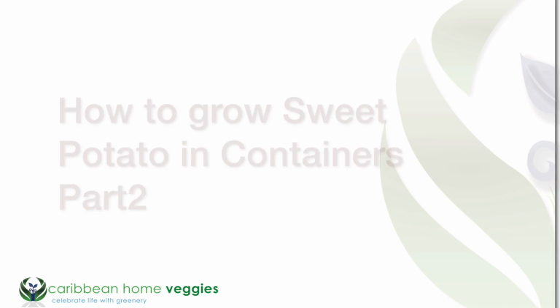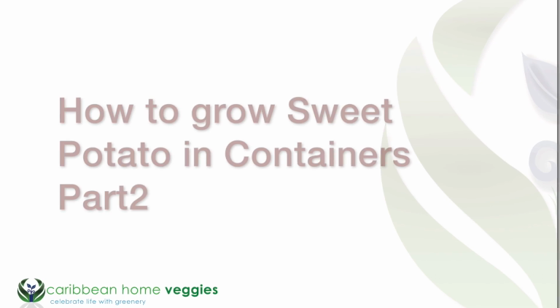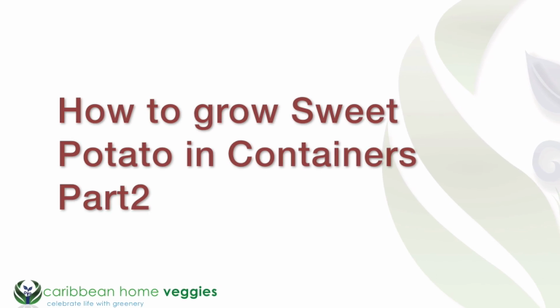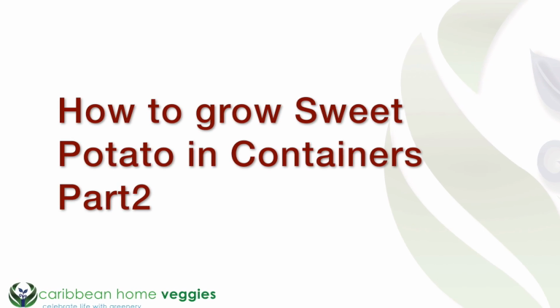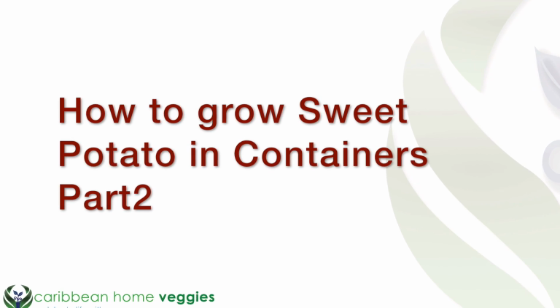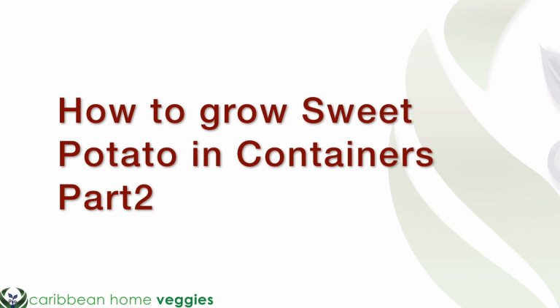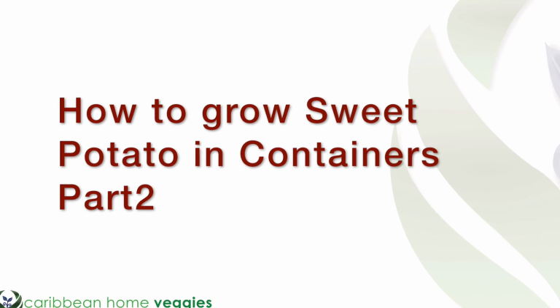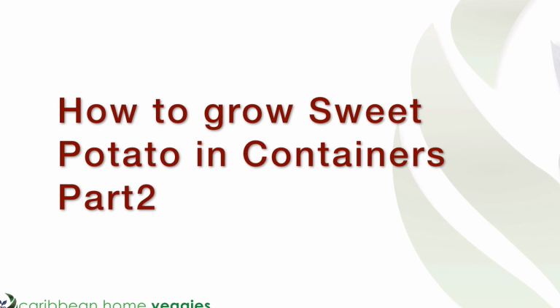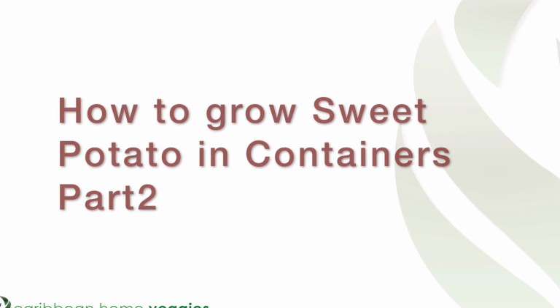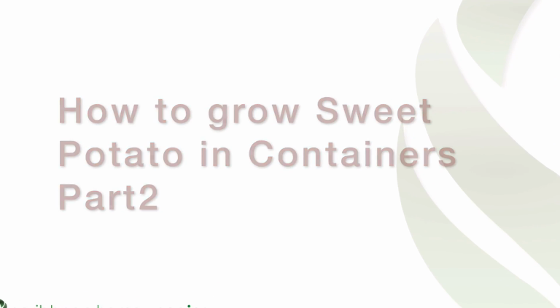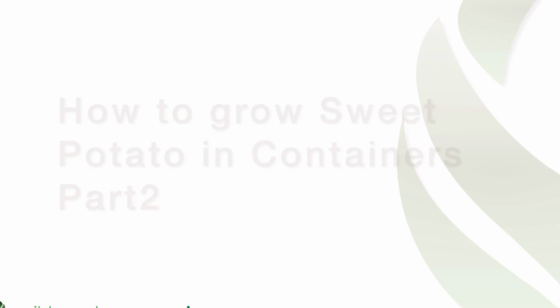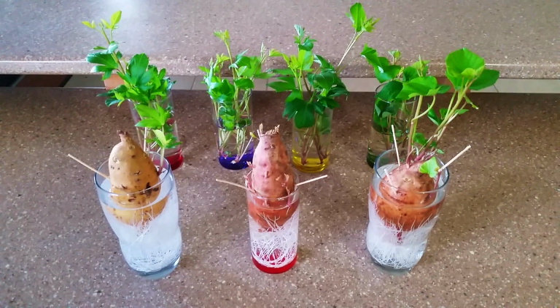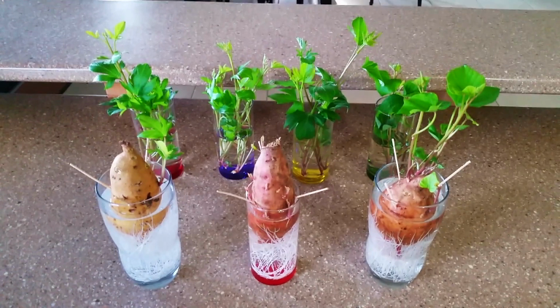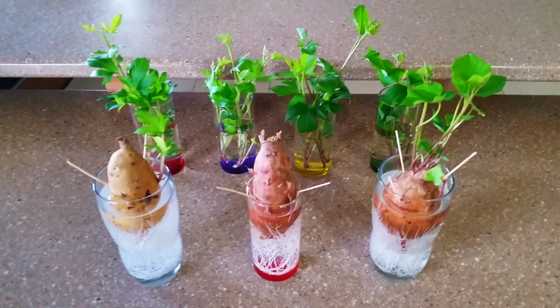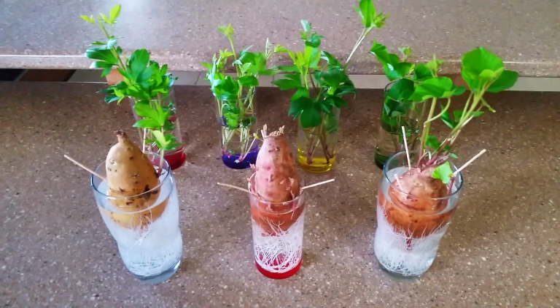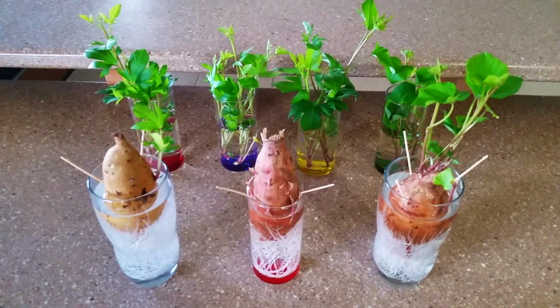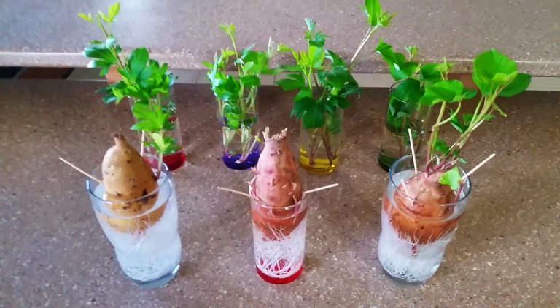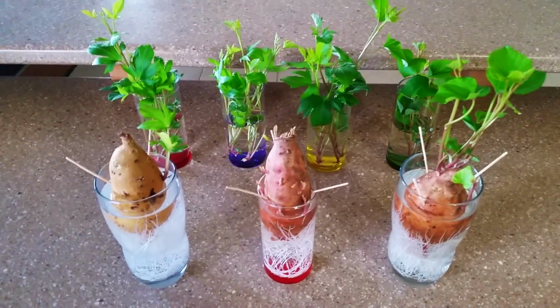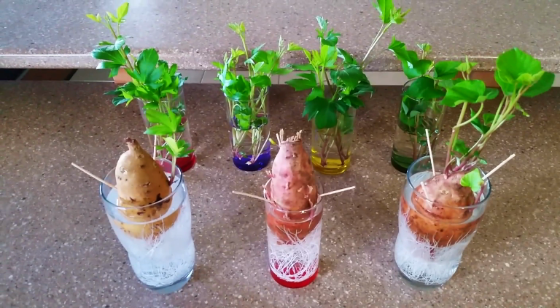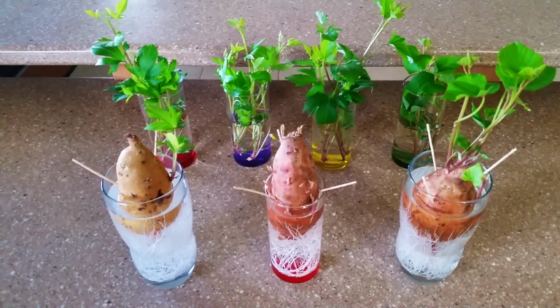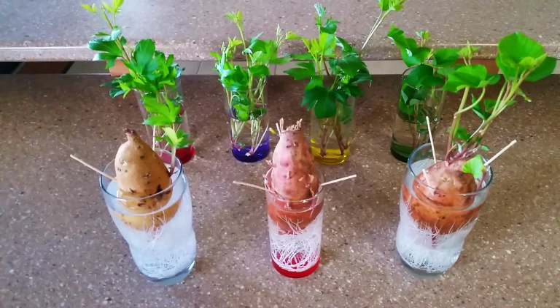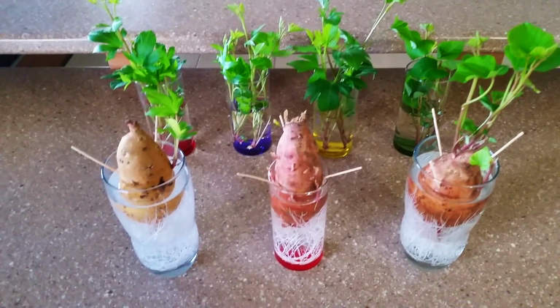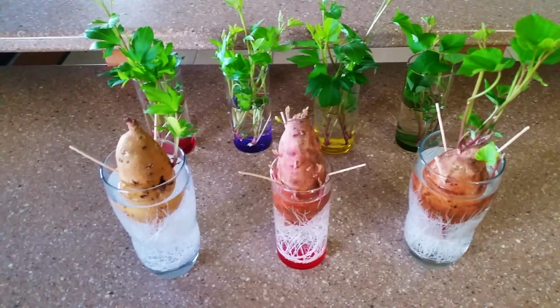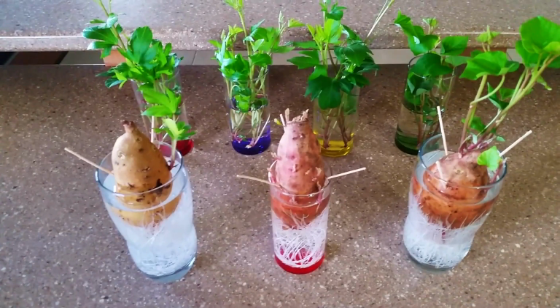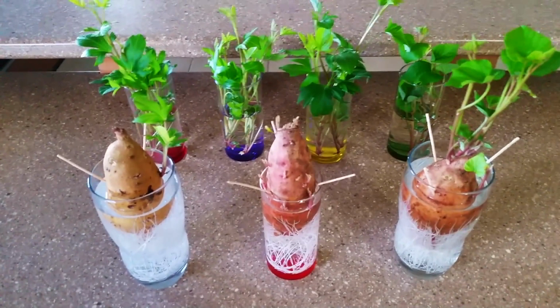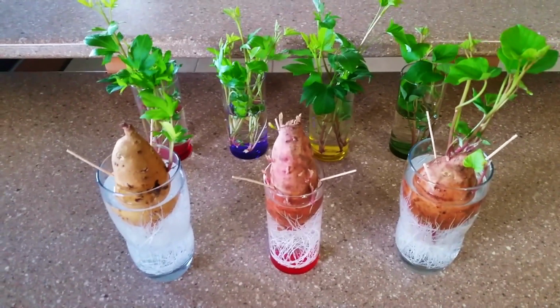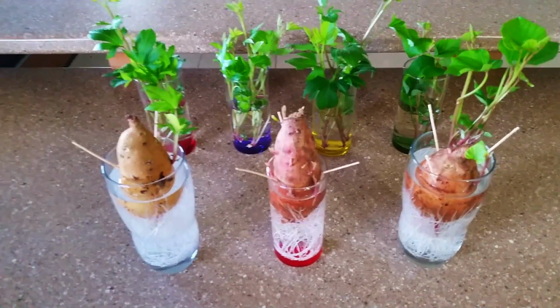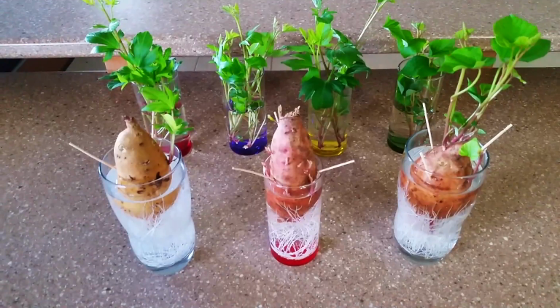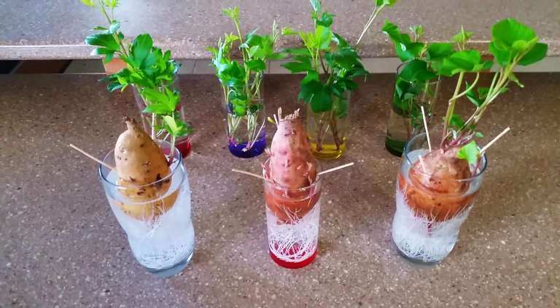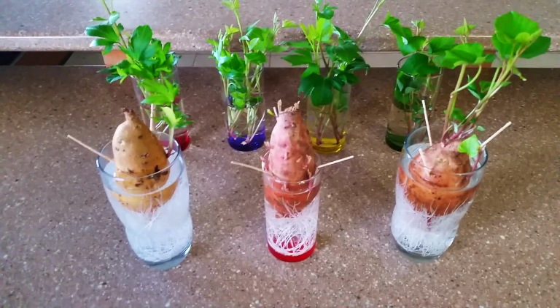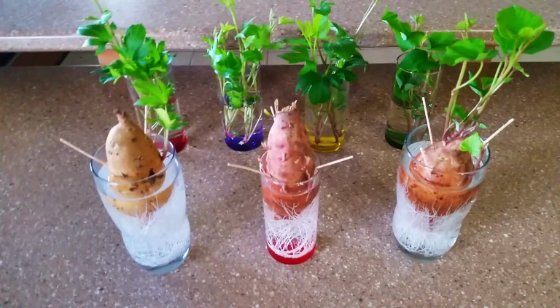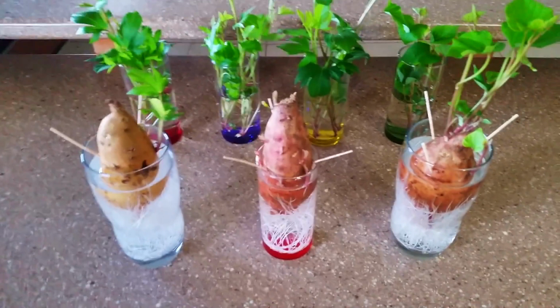Caribbean Home Veggies. Hello everyone, Sheldon here today and I want to bring you an update on the sweet potato slips.